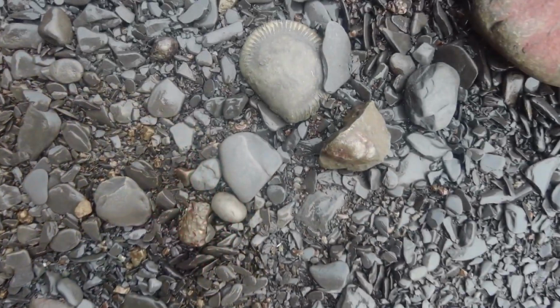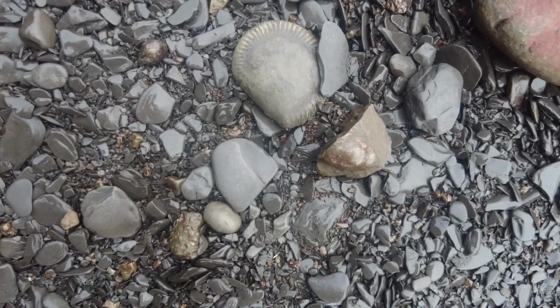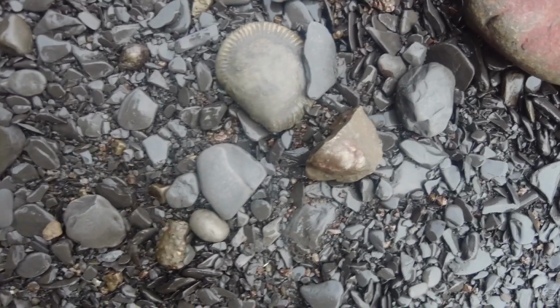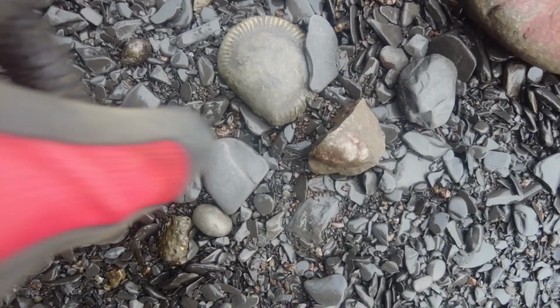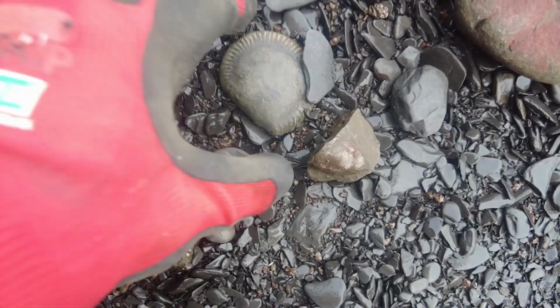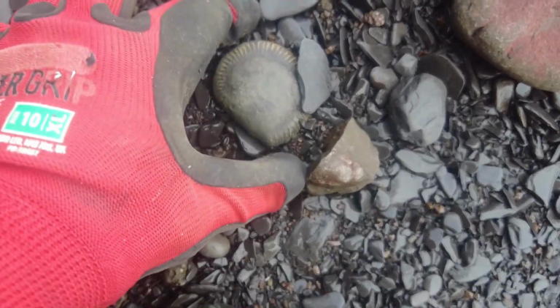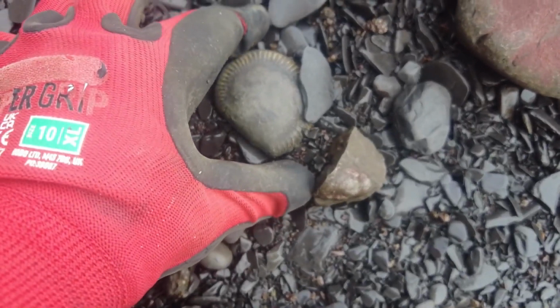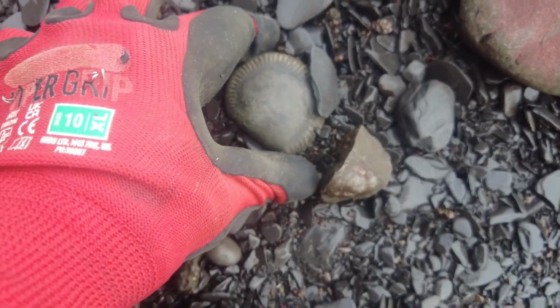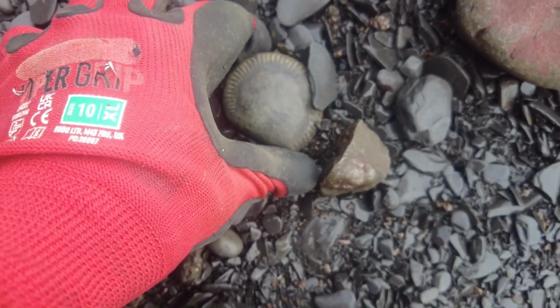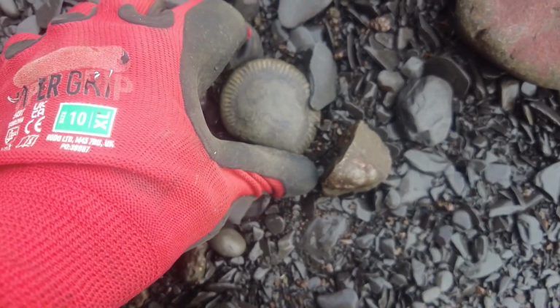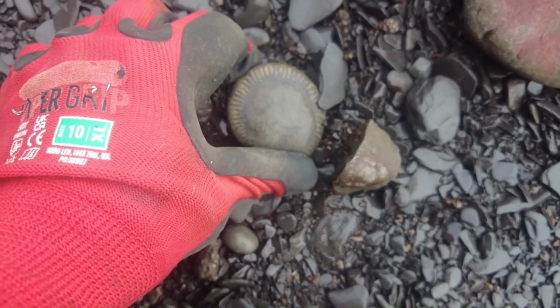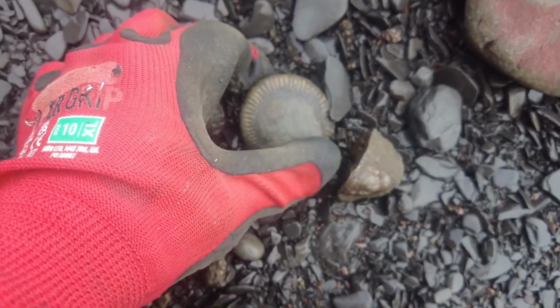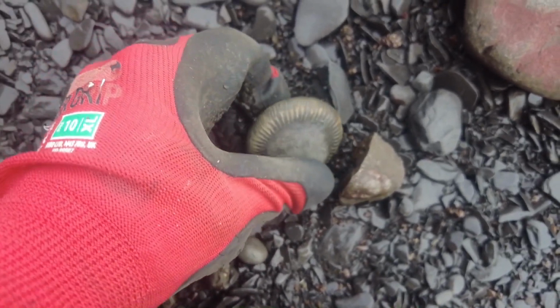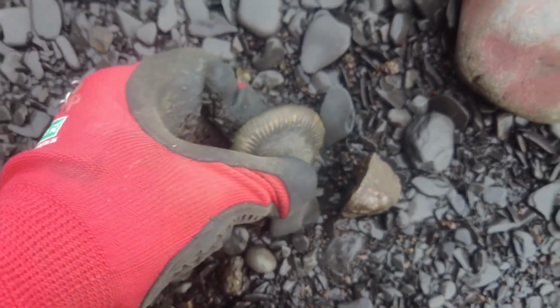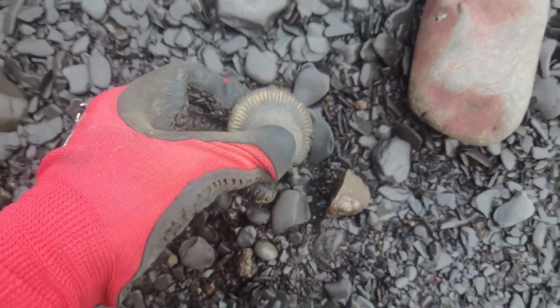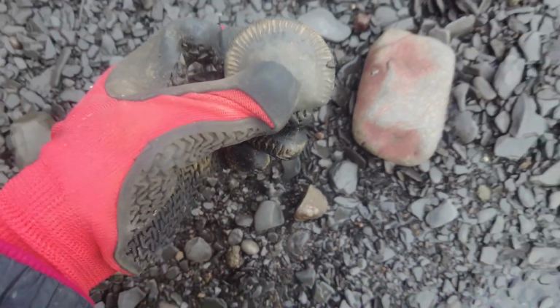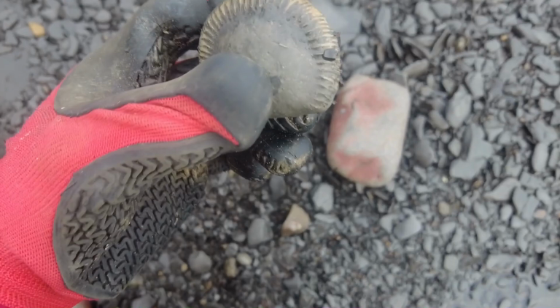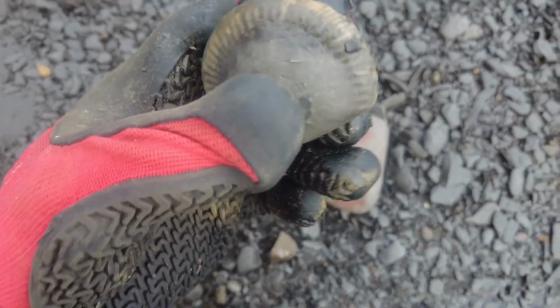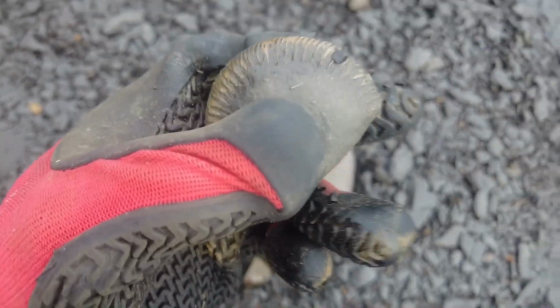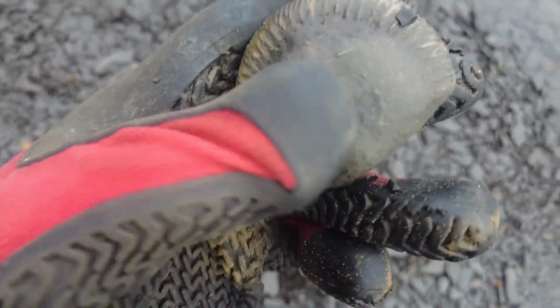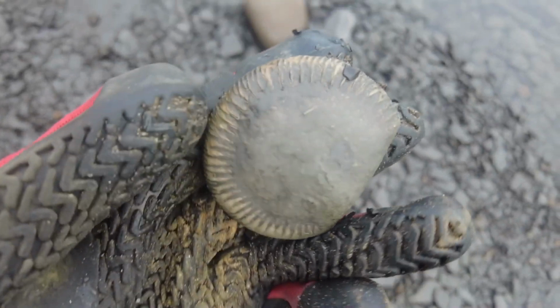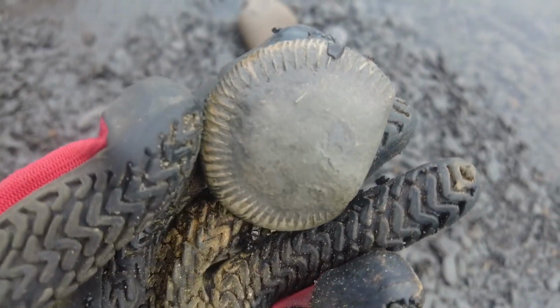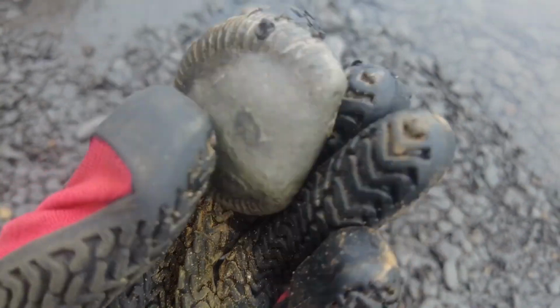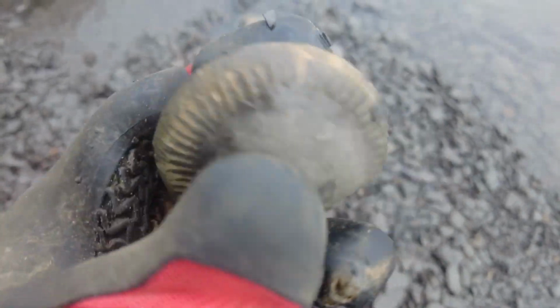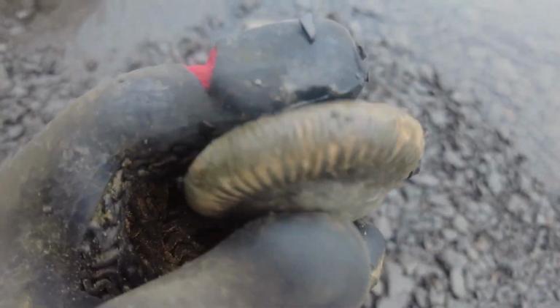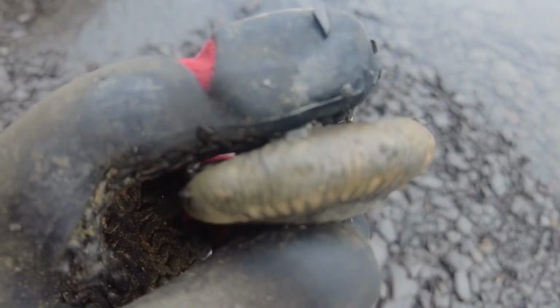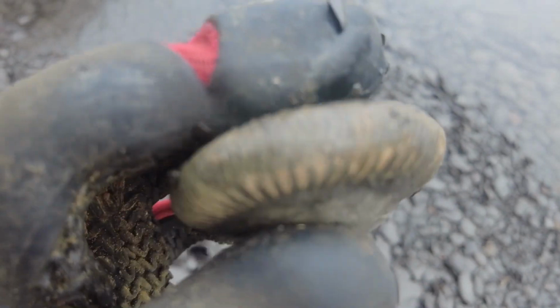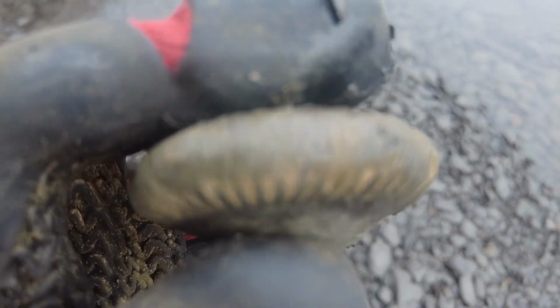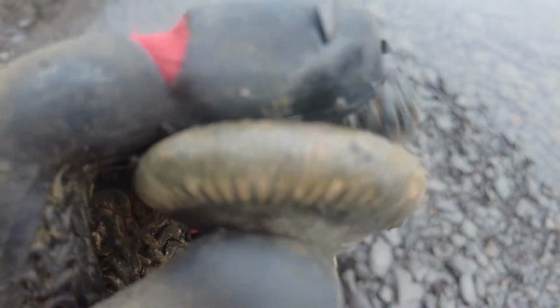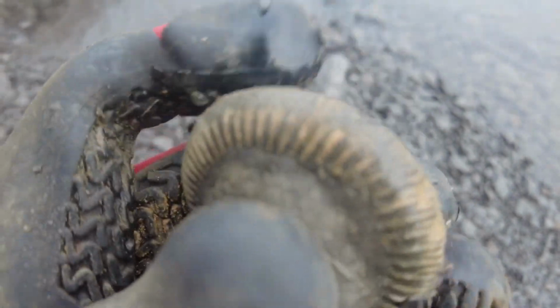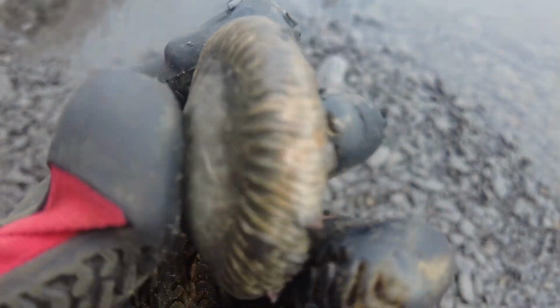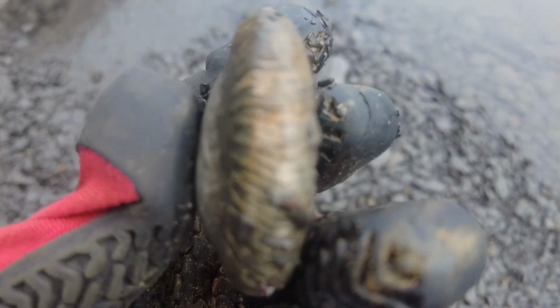A little pyritised Dactylioceras waiting to be picked up, laying amongst the shingle. Nice golden look to it.